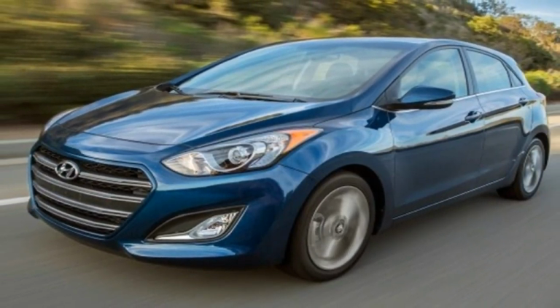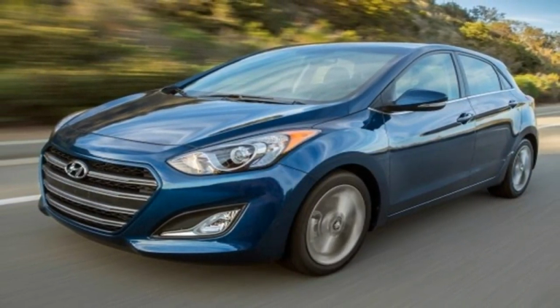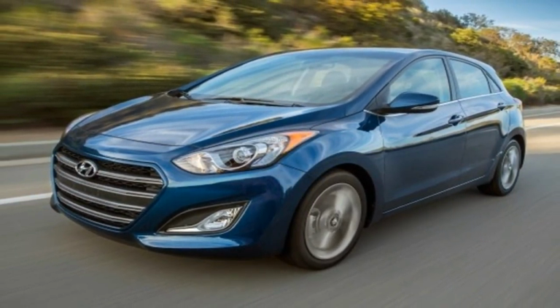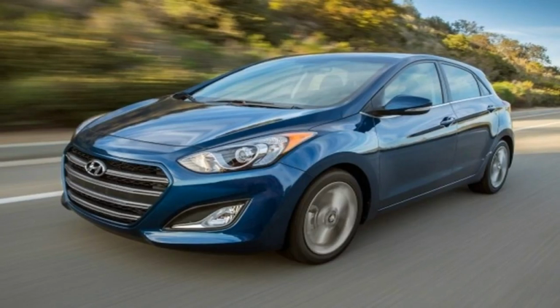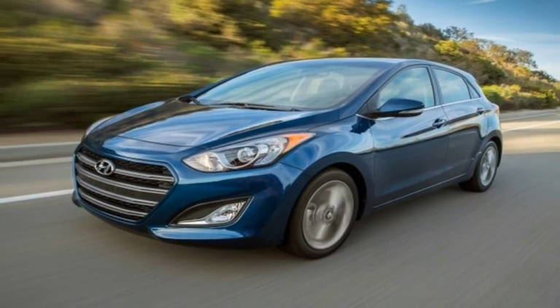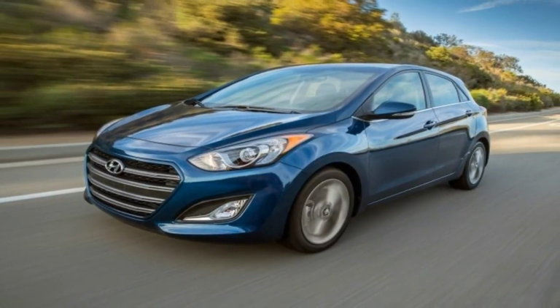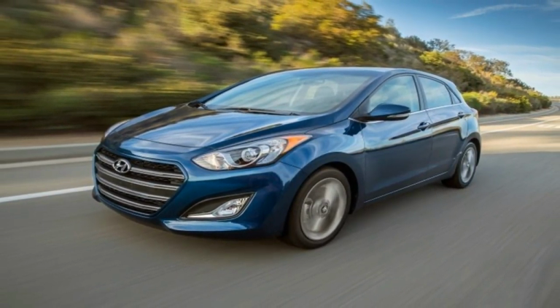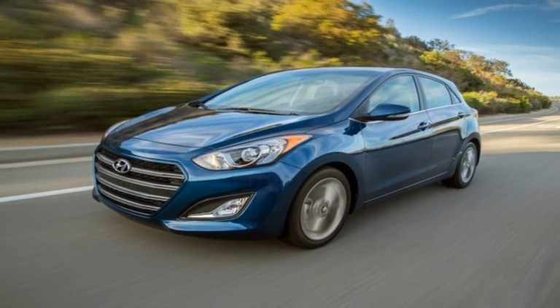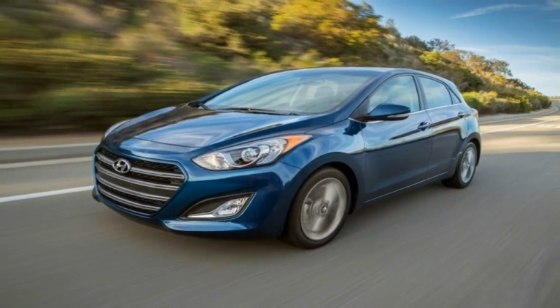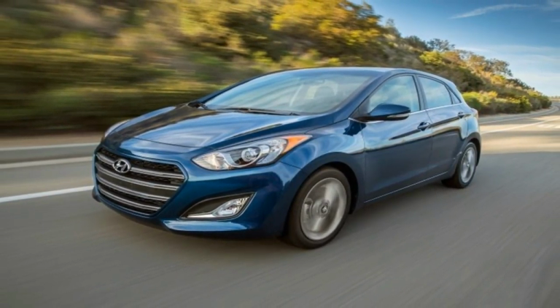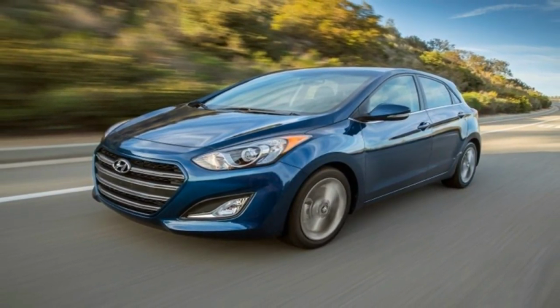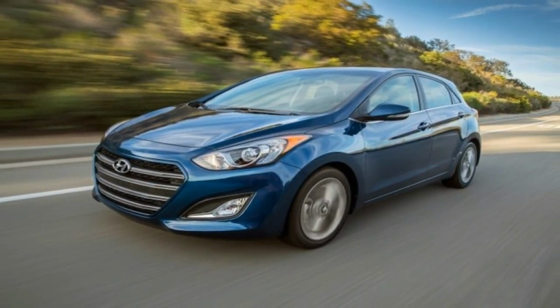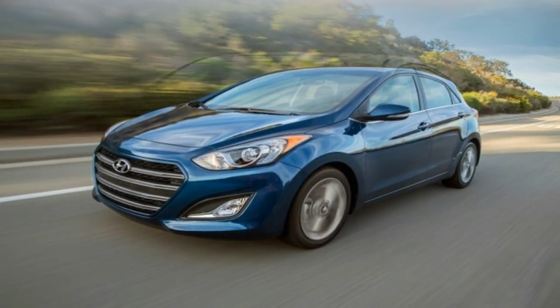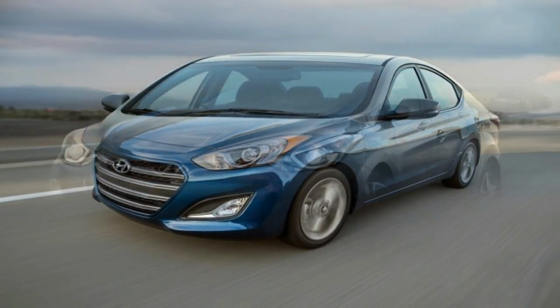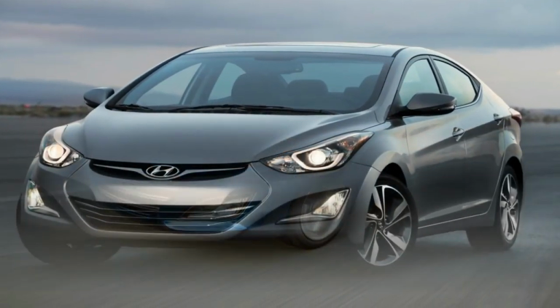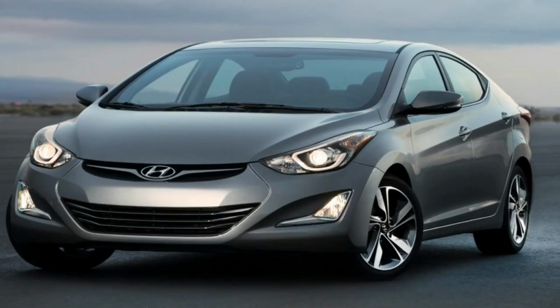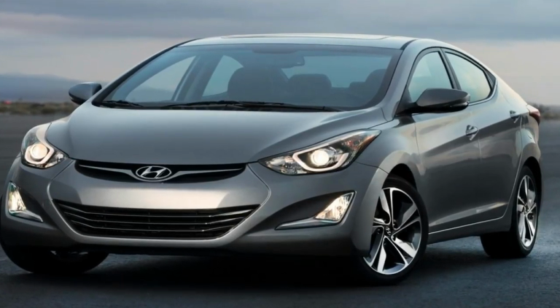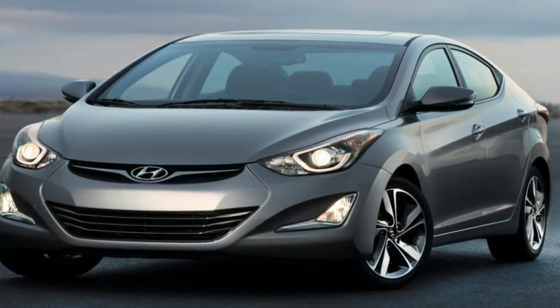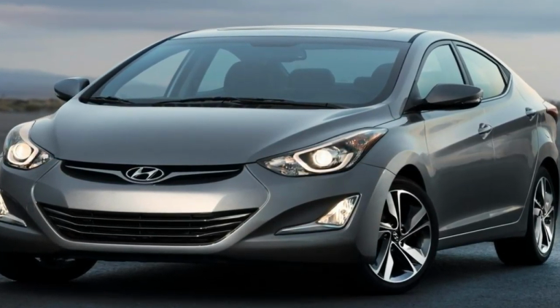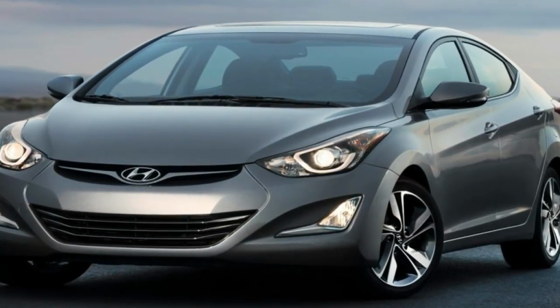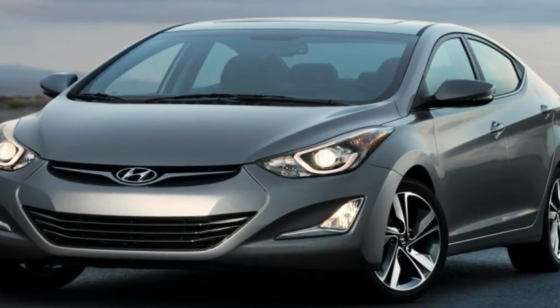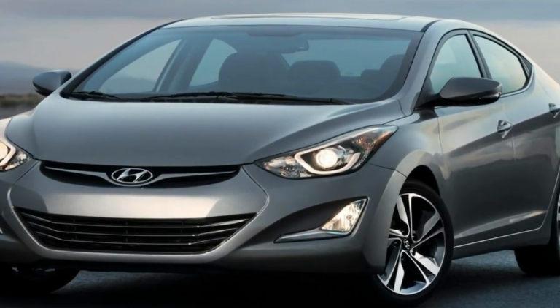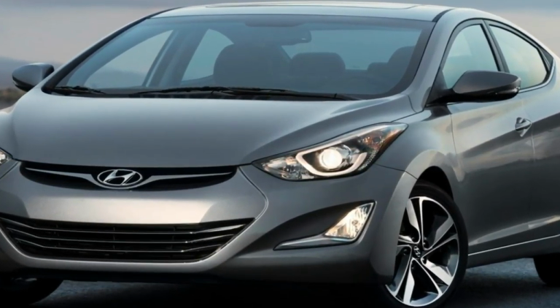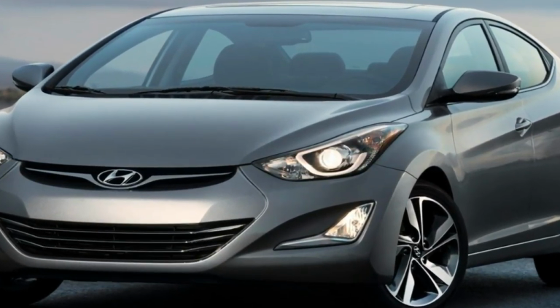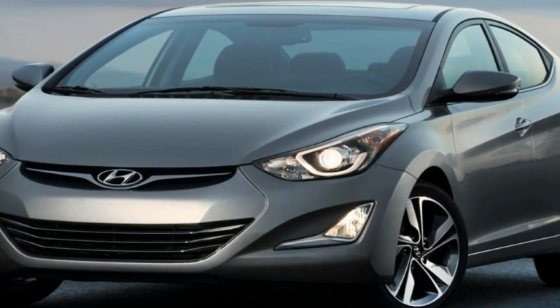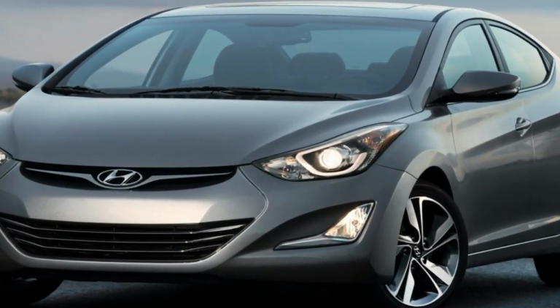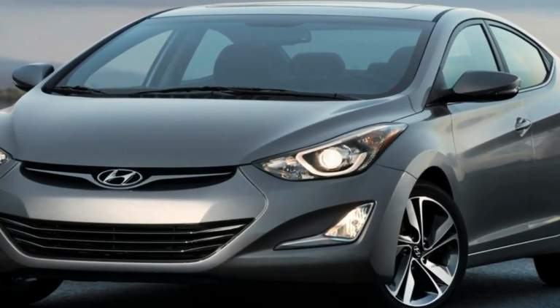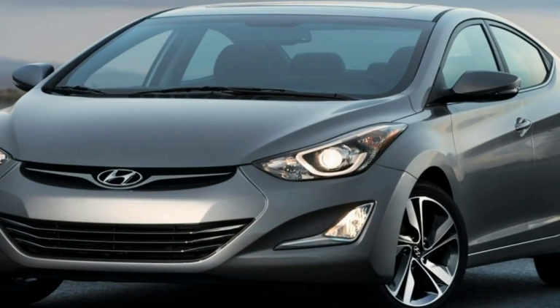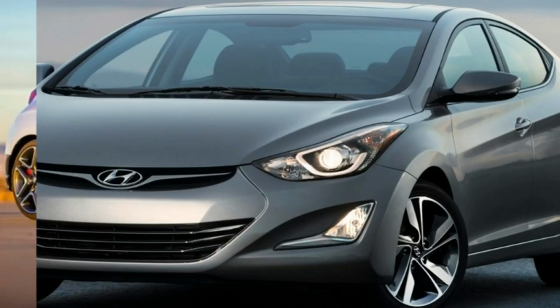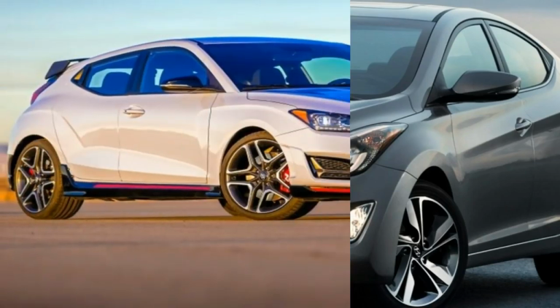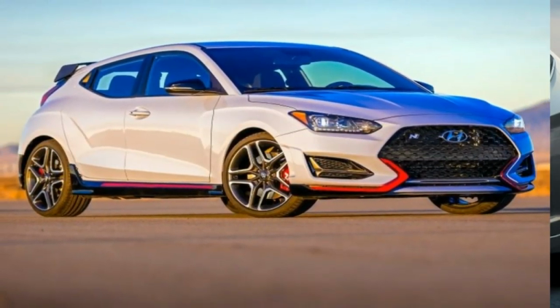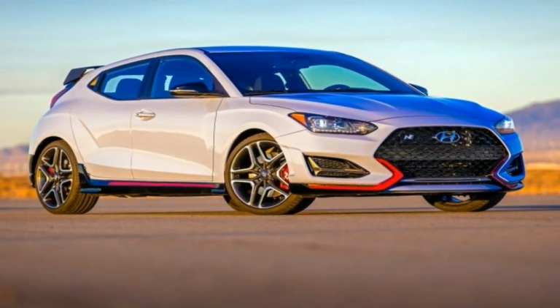The 2018 Detroit Auto Show is a showcase for the latest and greatest American pickup trucks, like the 2019 Ford Ranger, 2019 Ram 1500, and 2019 Chevy Silverado.